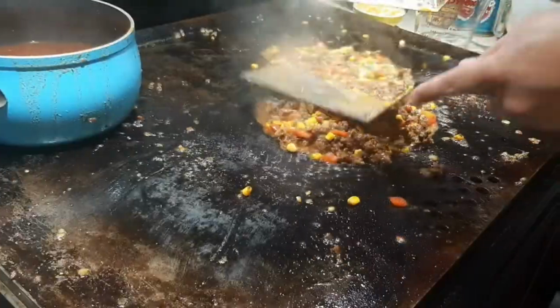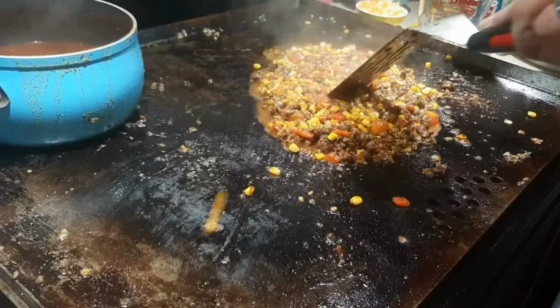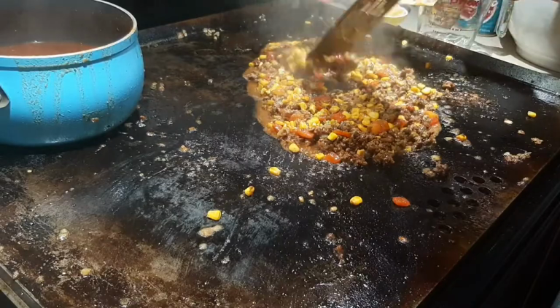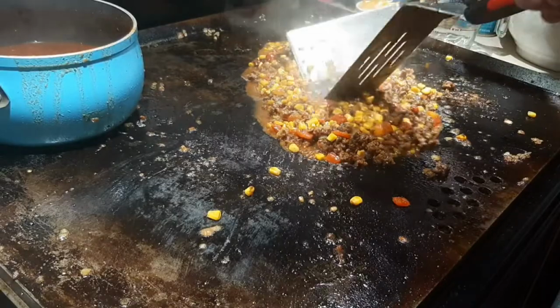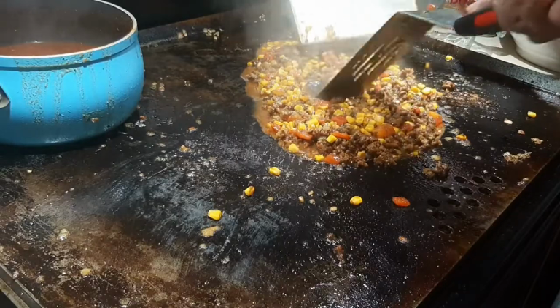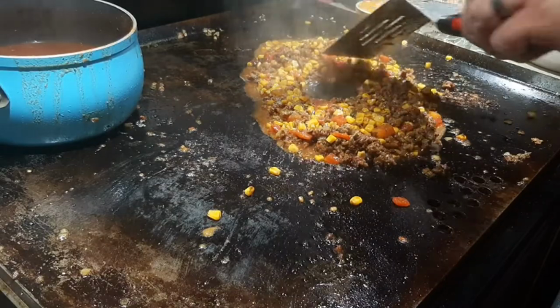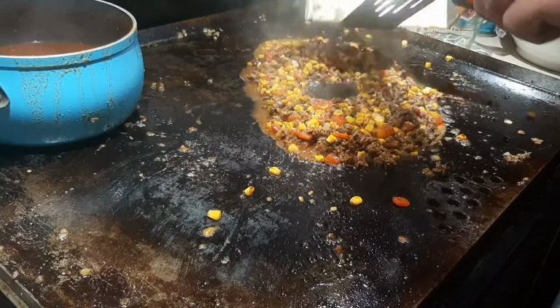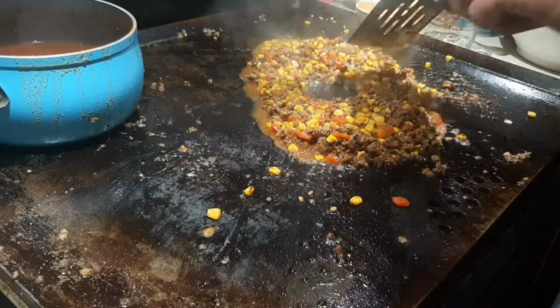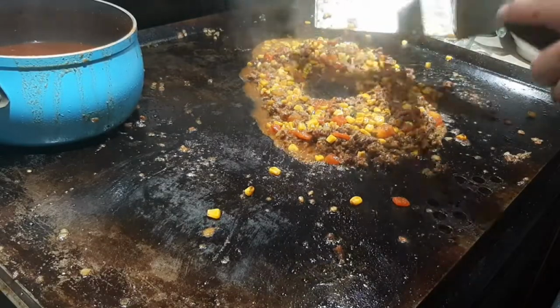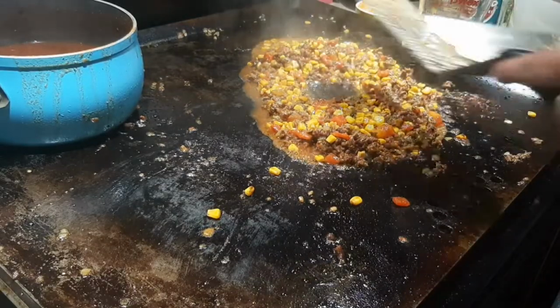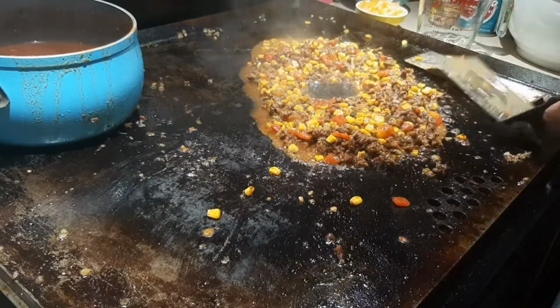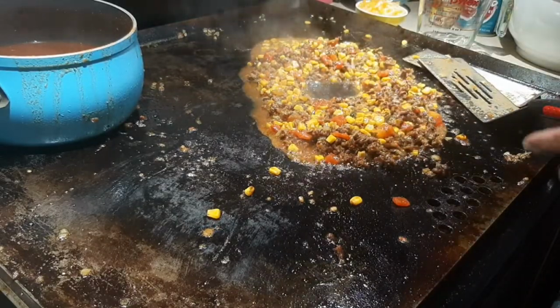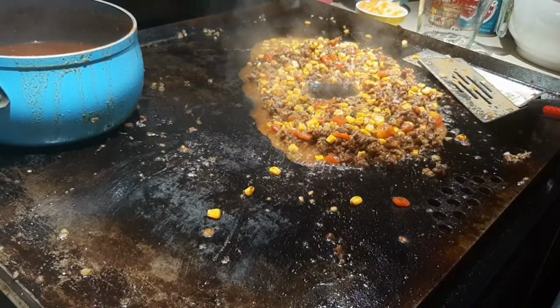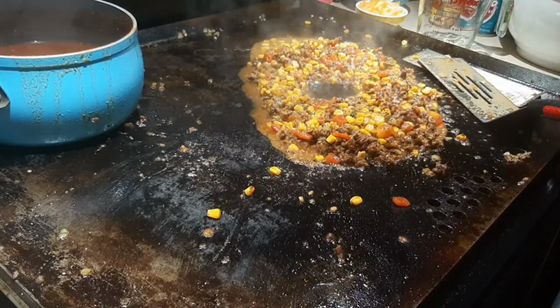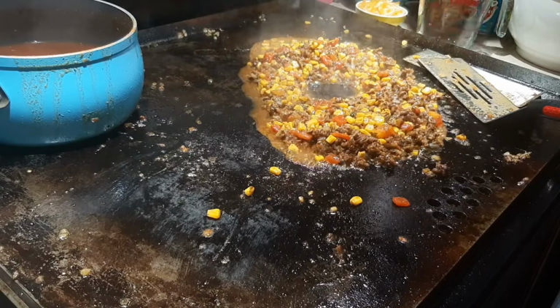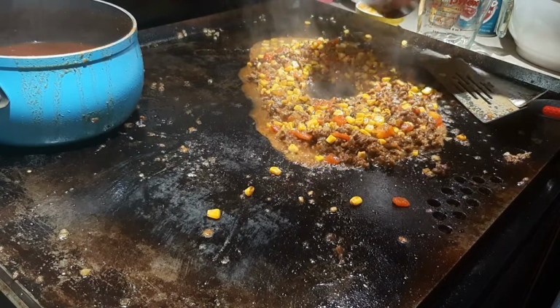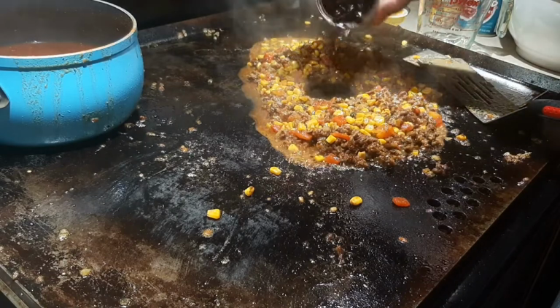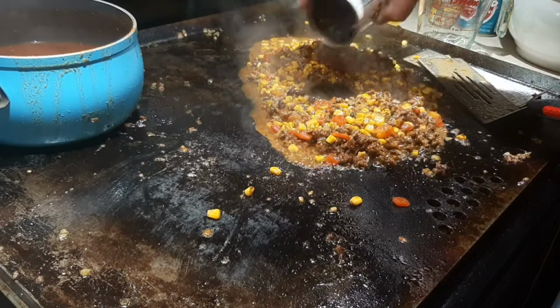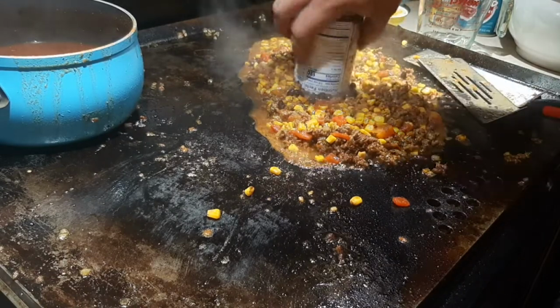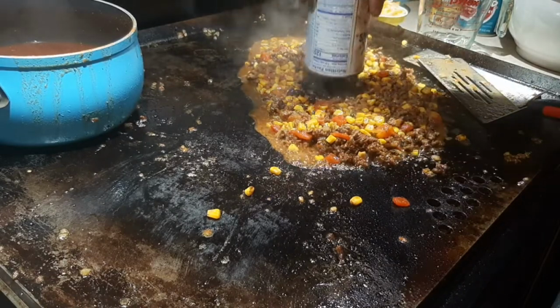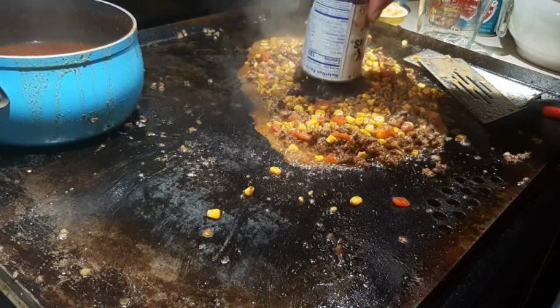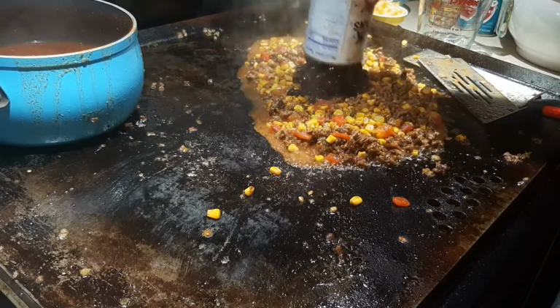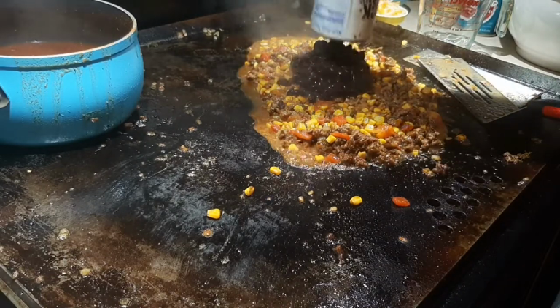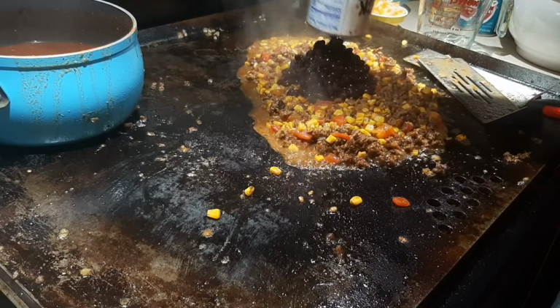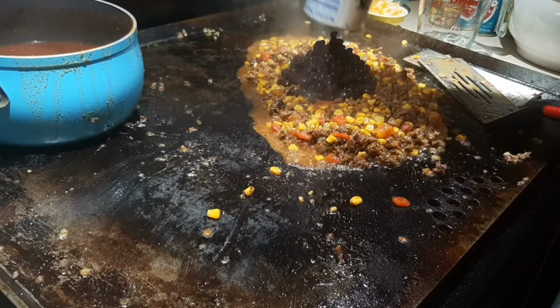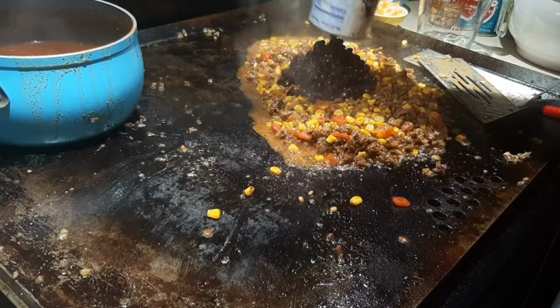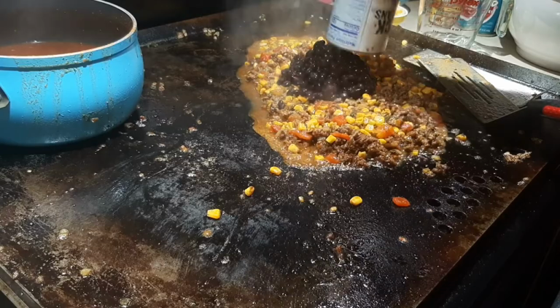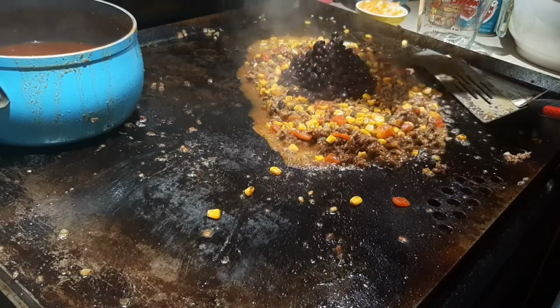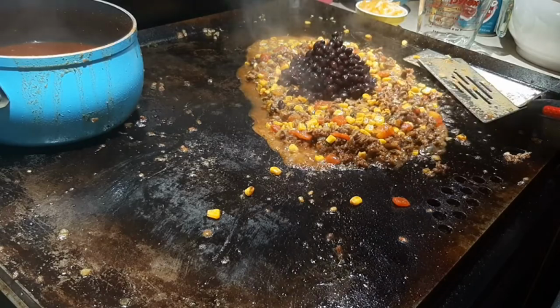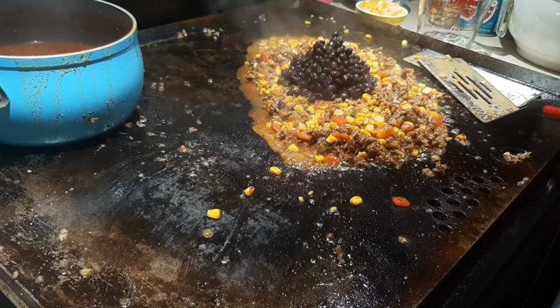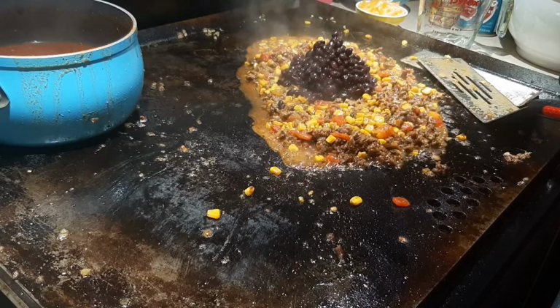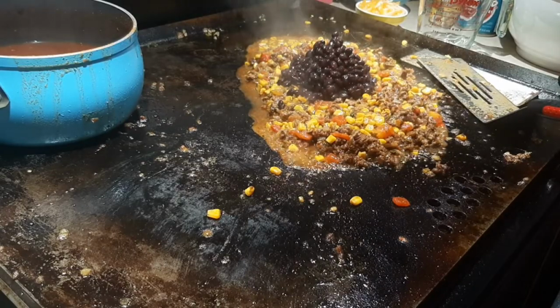It's time to add the black beans. I drained and rinsed these. I'm pouring them into the griddle mixture and mixing them in — you know the process by now.